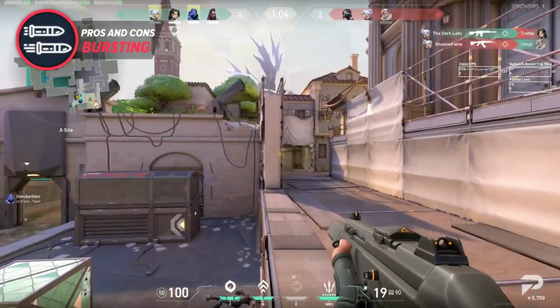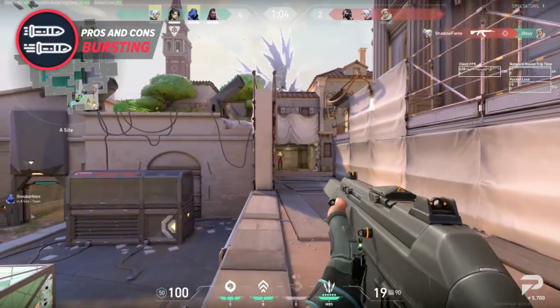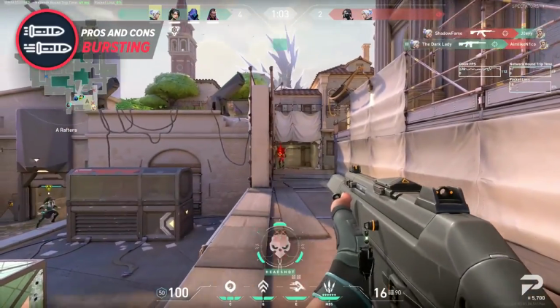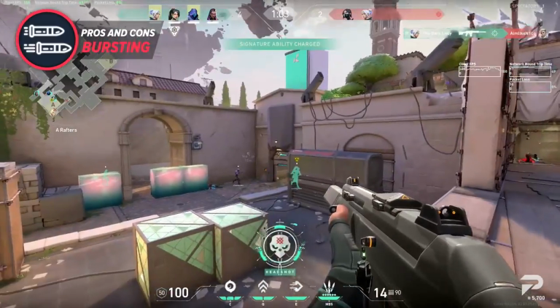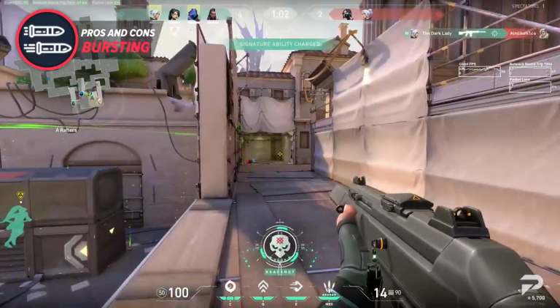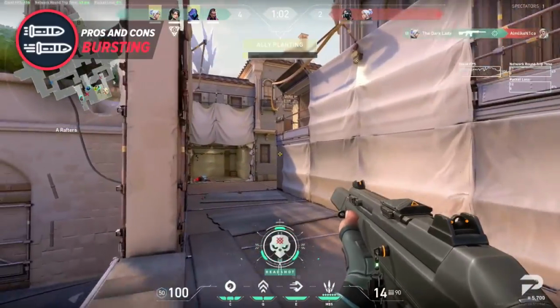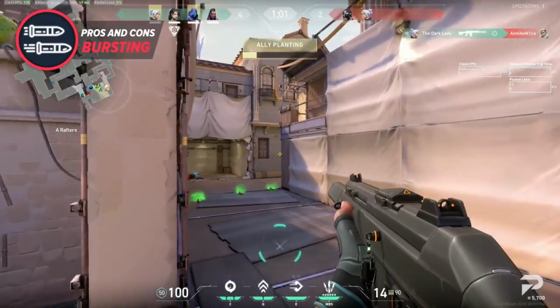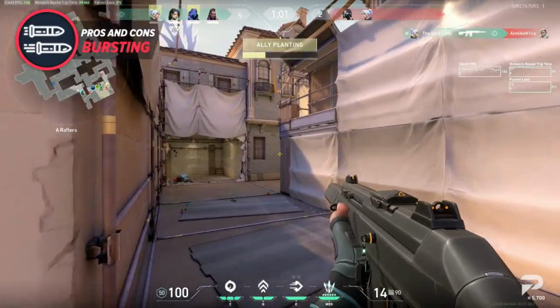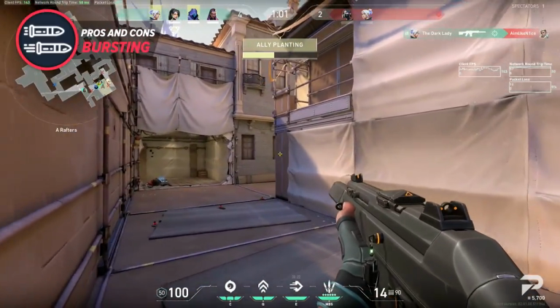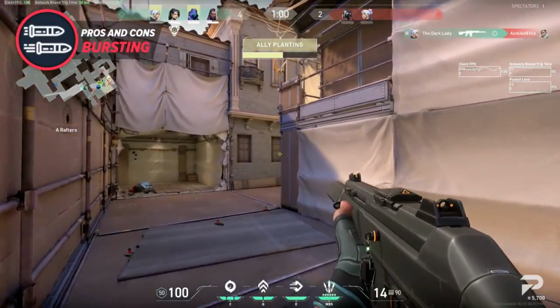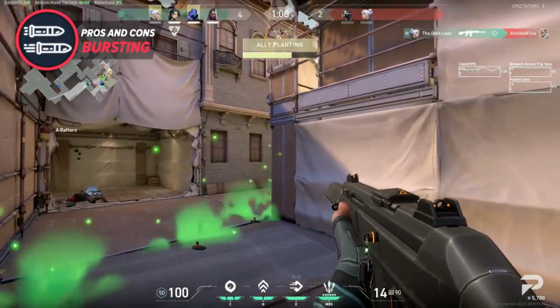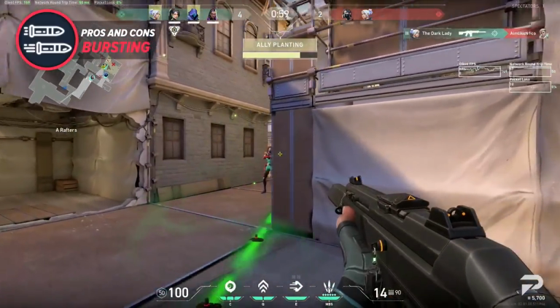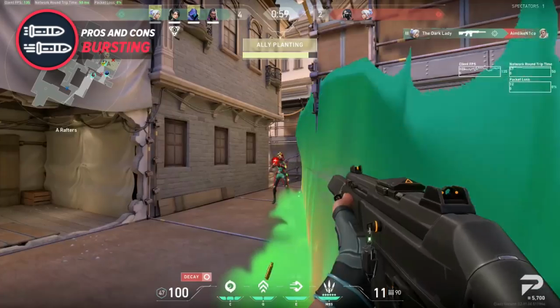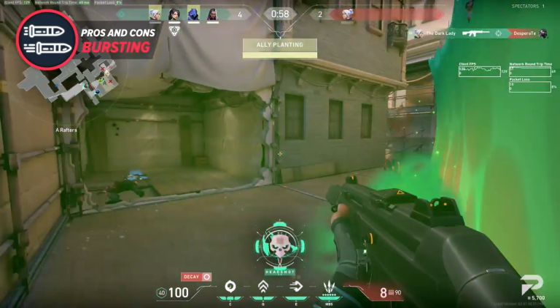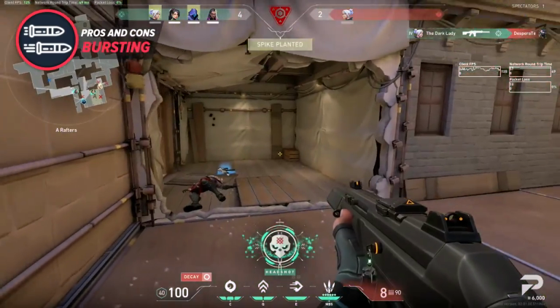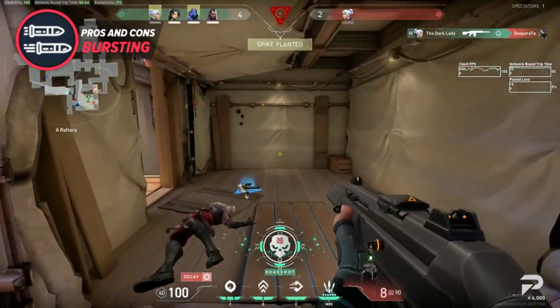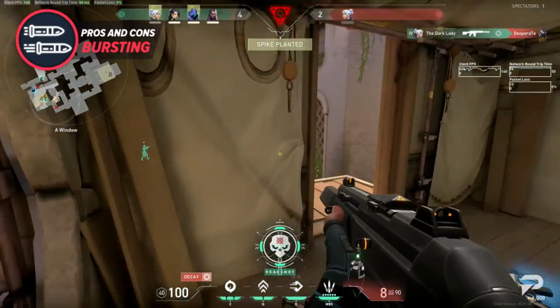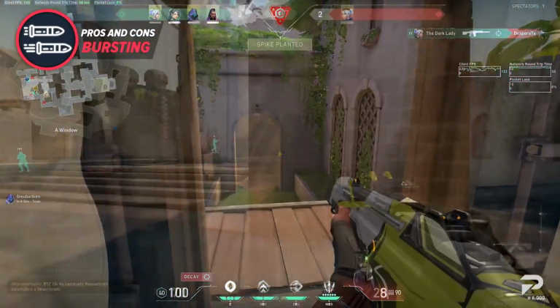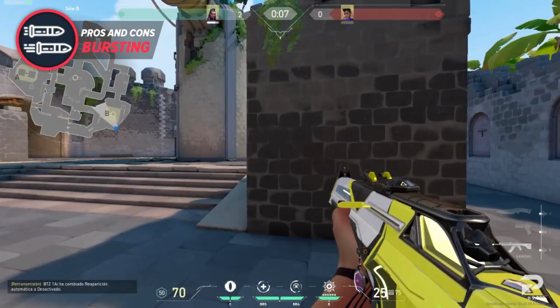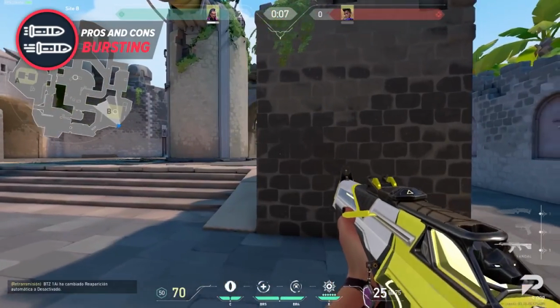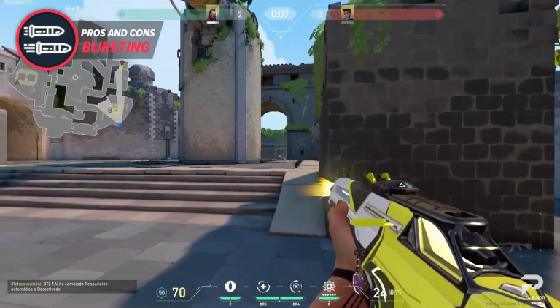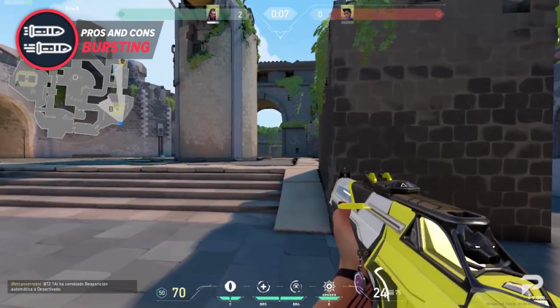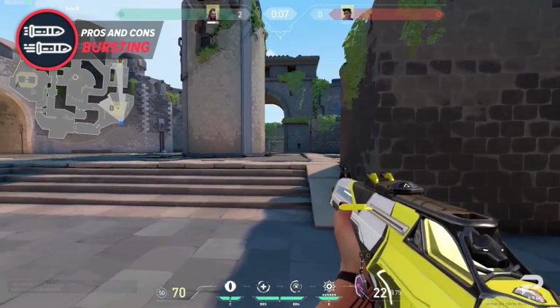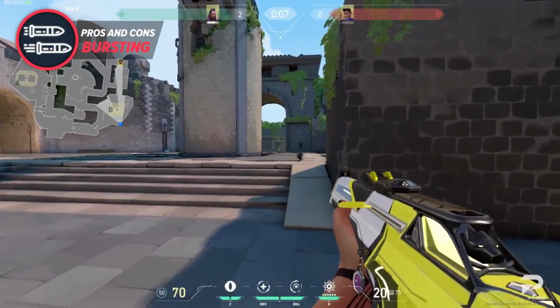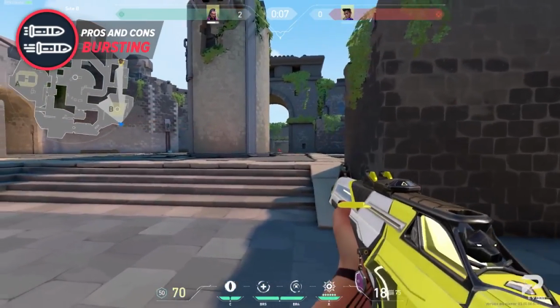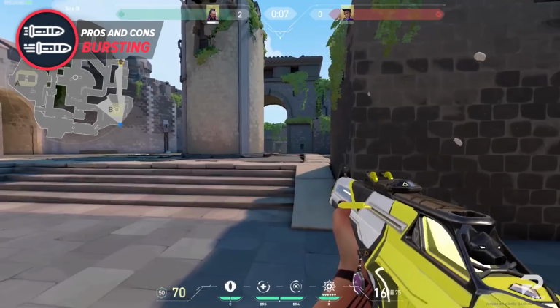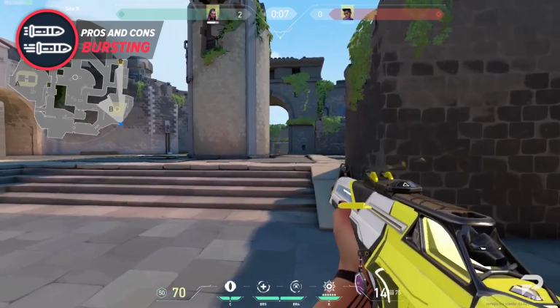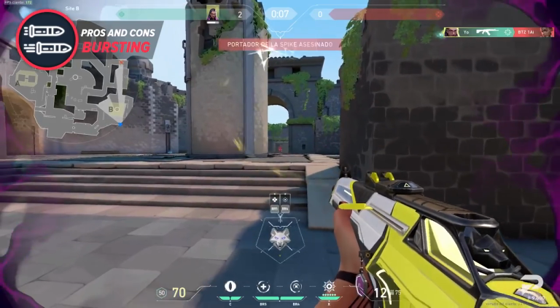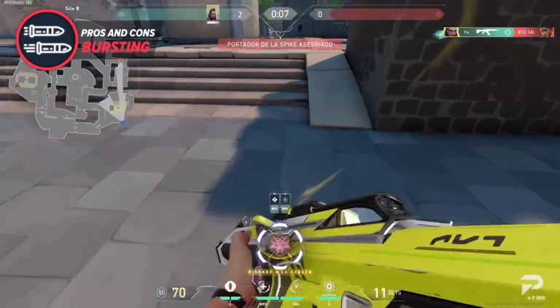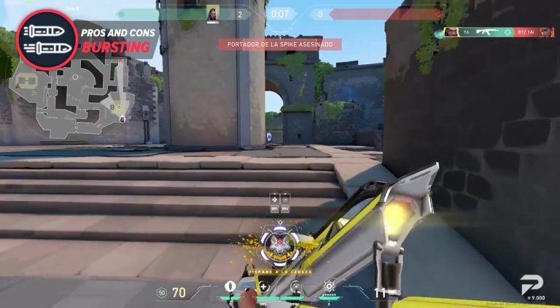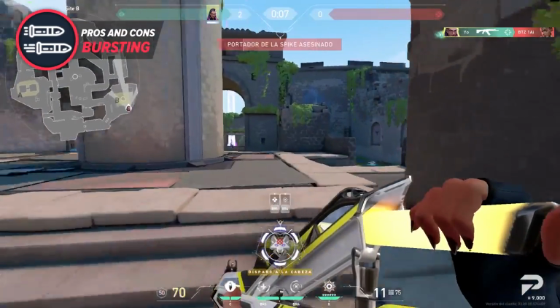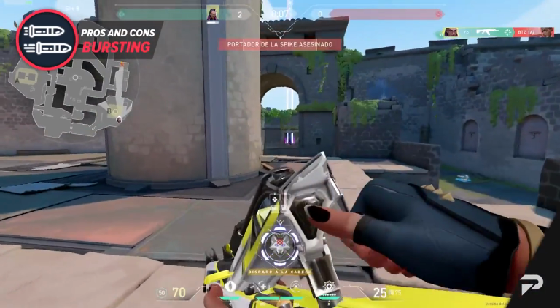There aren't really any big disadvantages to bursting, except that sometimes you may have wanted to spray at close range instead. It's worth noting that since your bursts may vary between 2-6 bullets whenever you shoot, you'll have to be very comfortable with resetting the recoil at different points in the gun's spray, which could complicate burst firing.